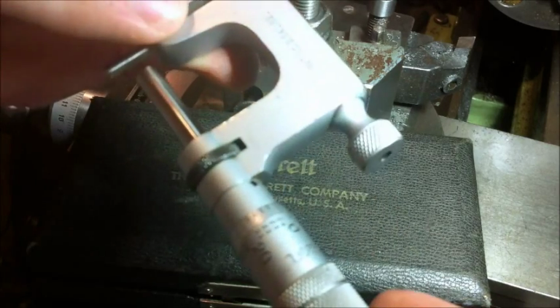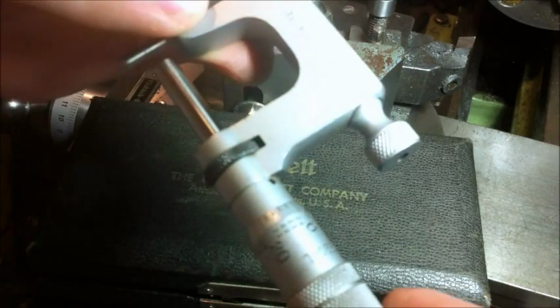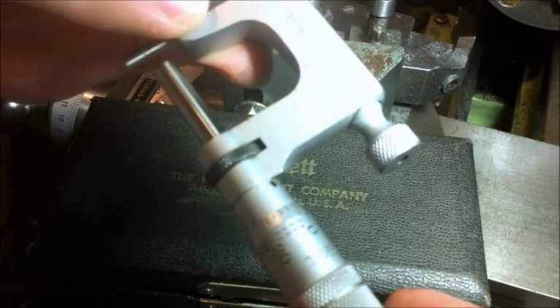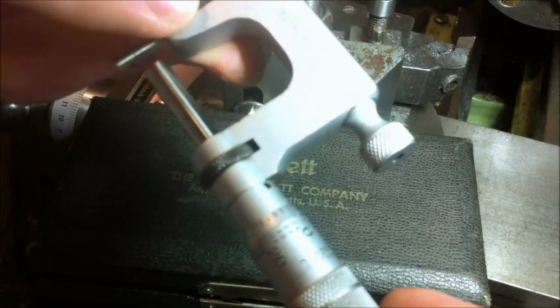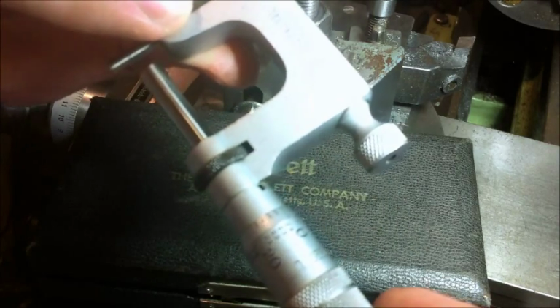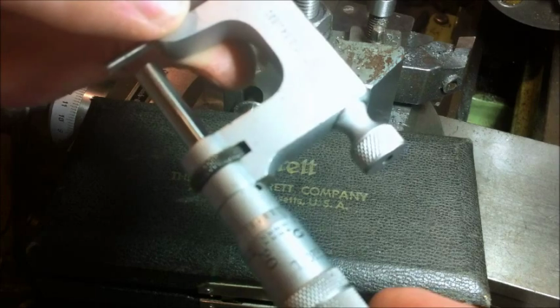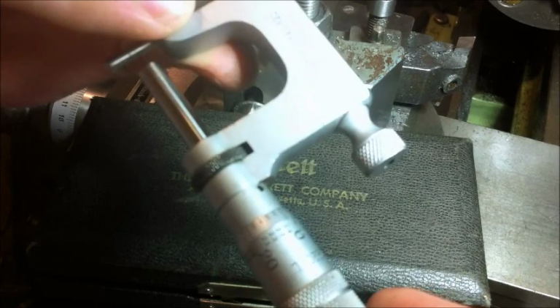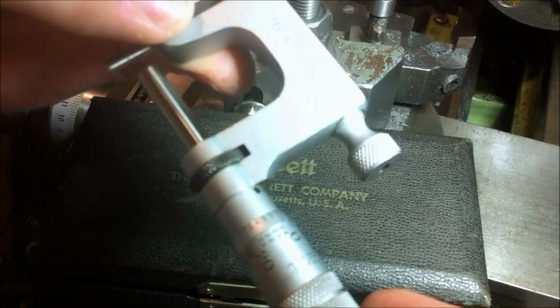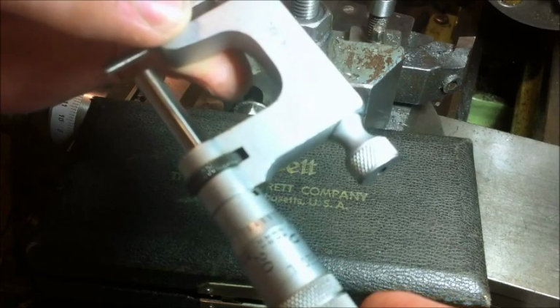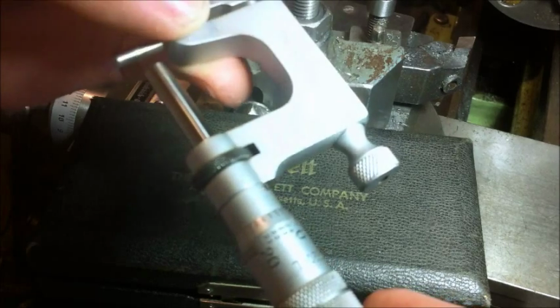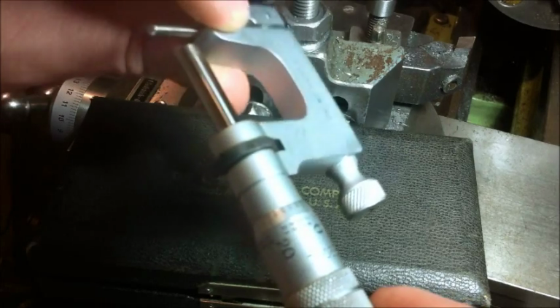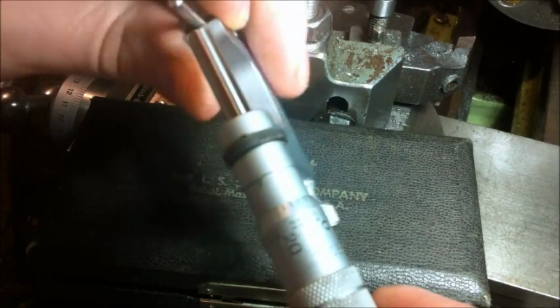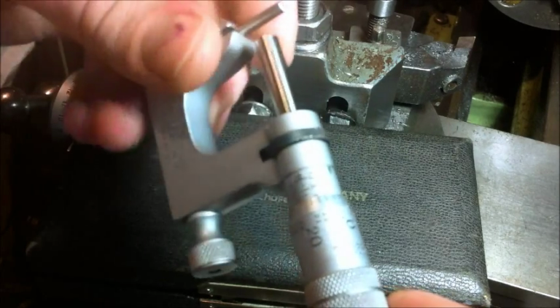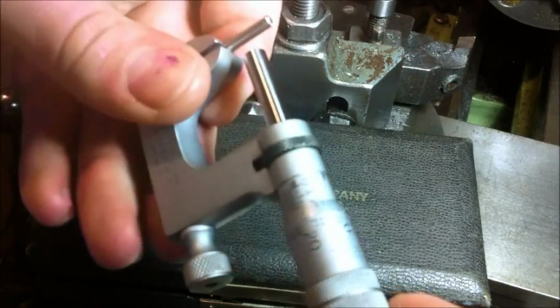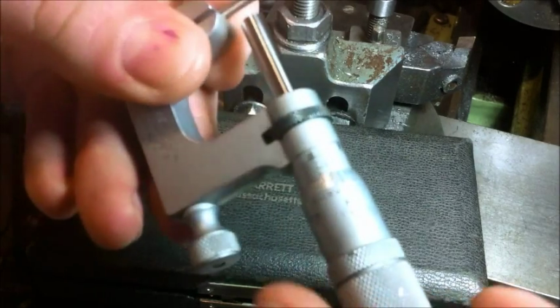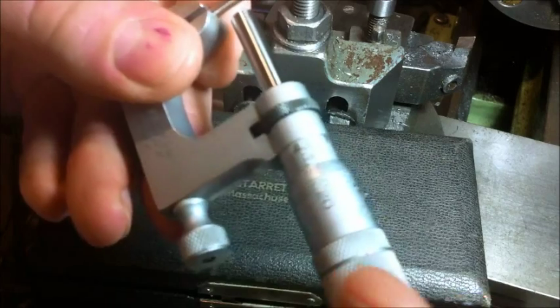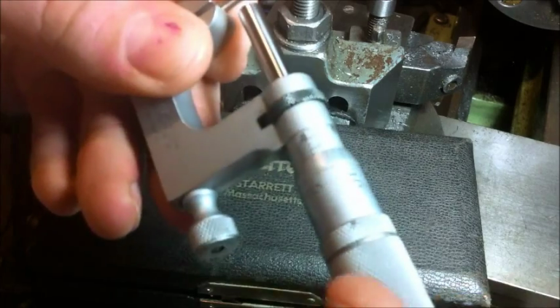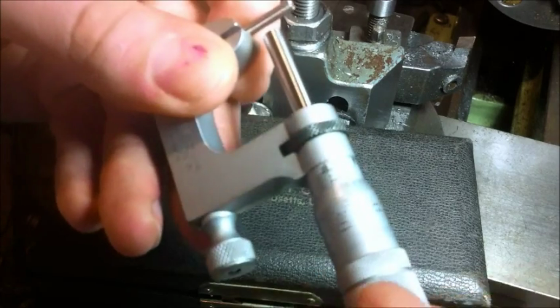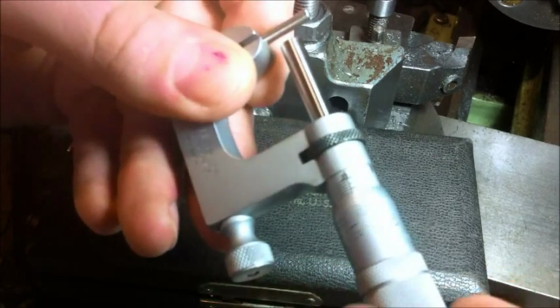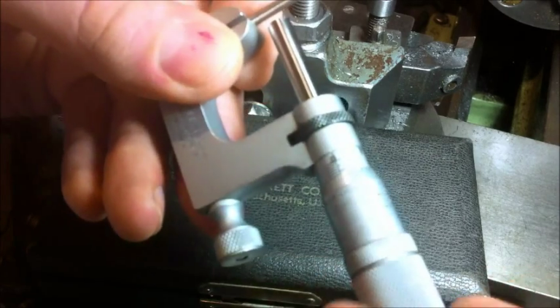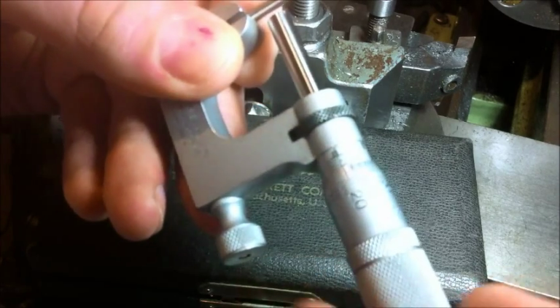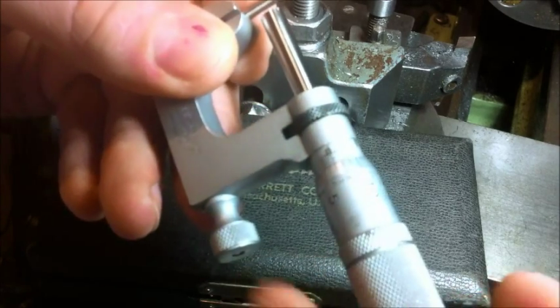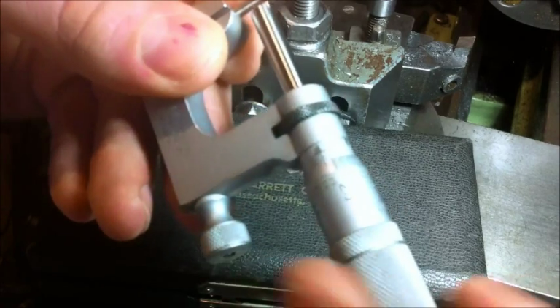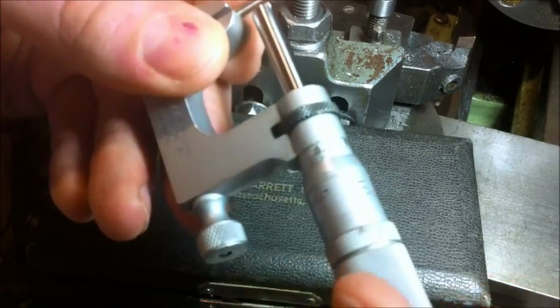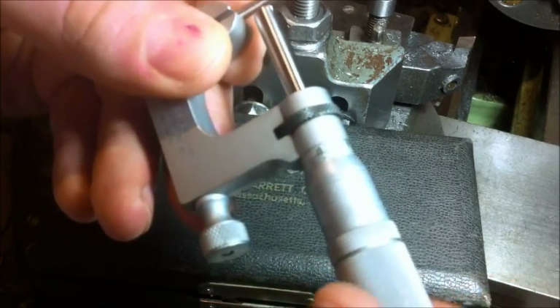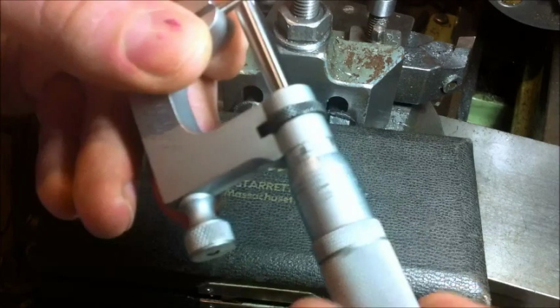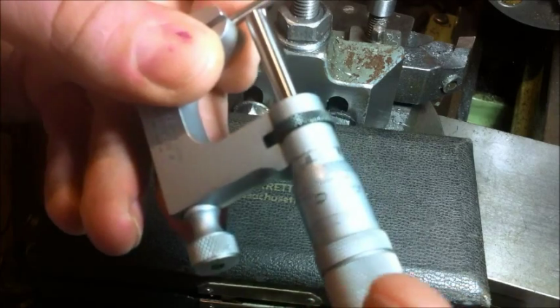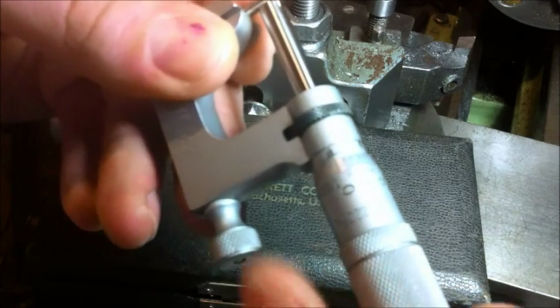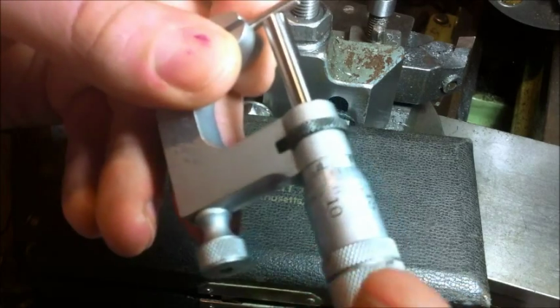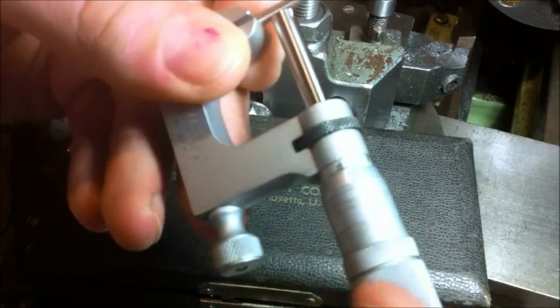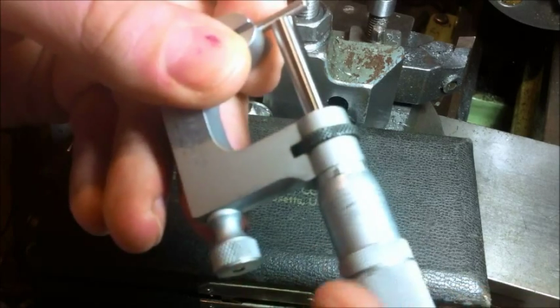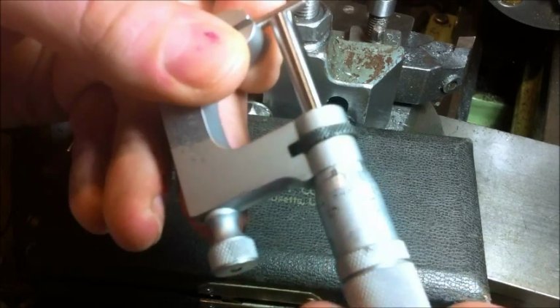Just thought you might like to see that. I've been cleaning the bench up a bit. I had hoped to do lots of videos and have a few put away for later. I've got a week off, so hopefully that'll still happen.